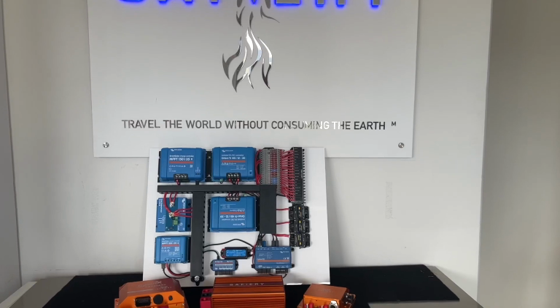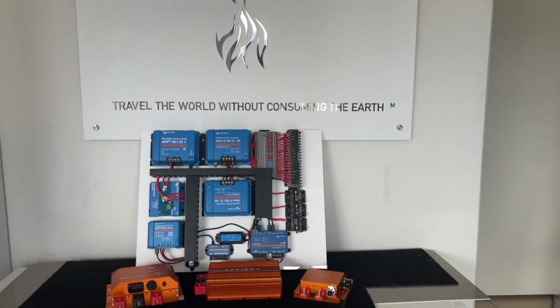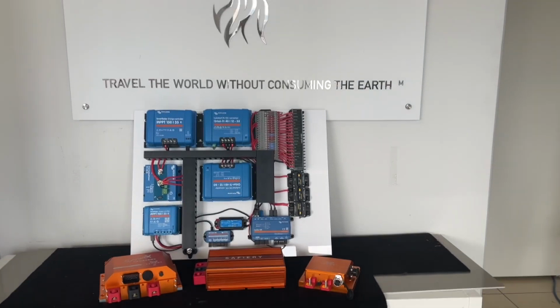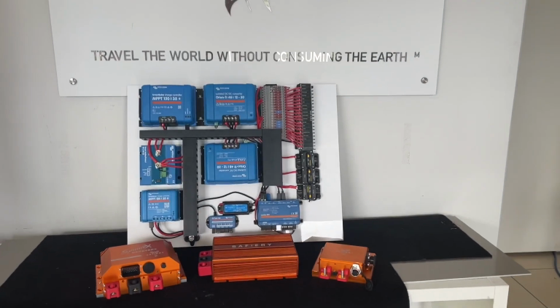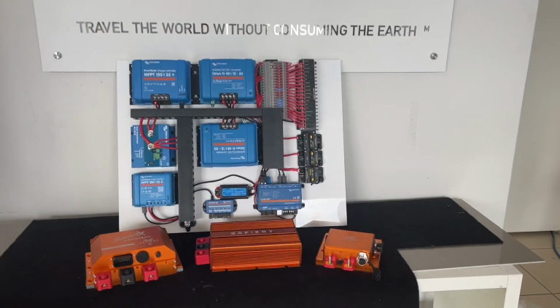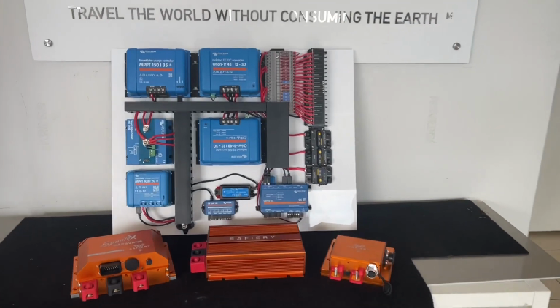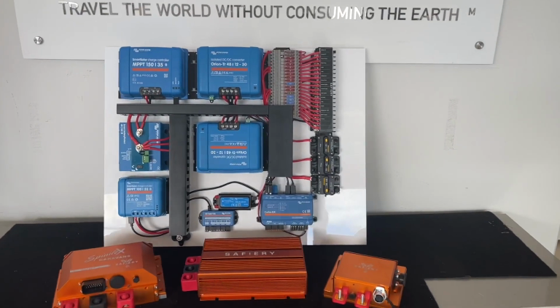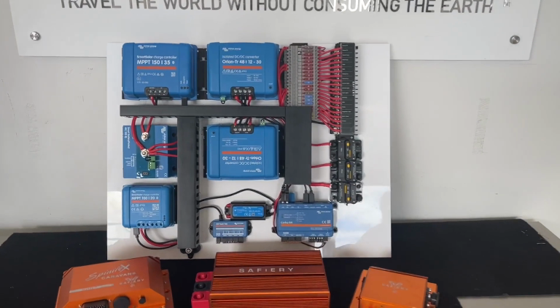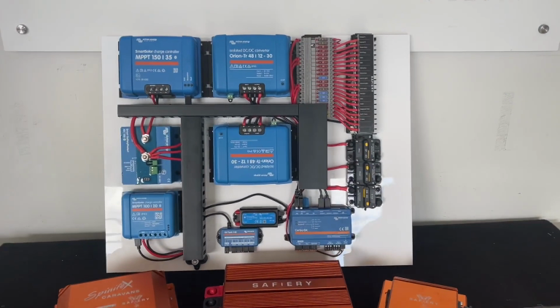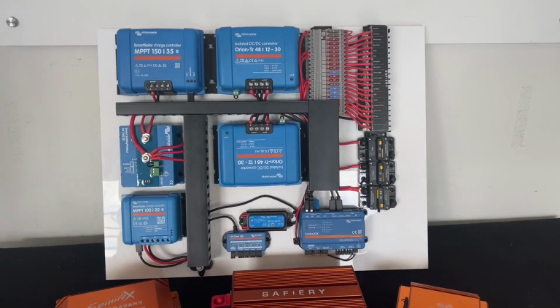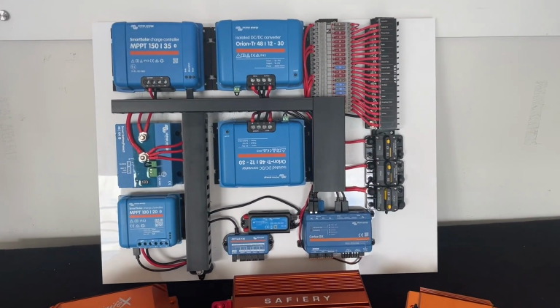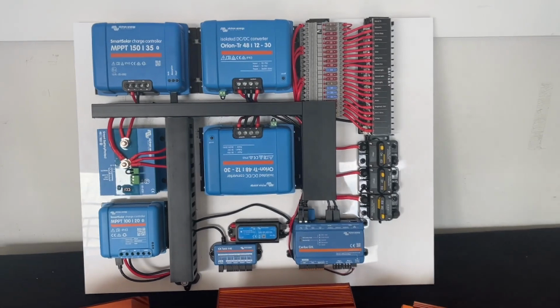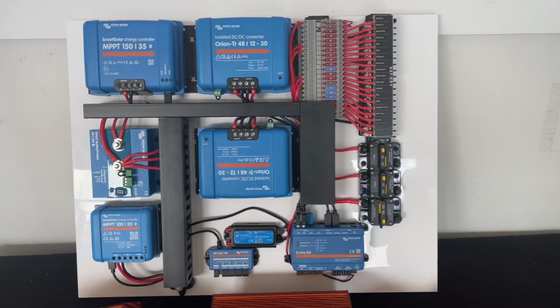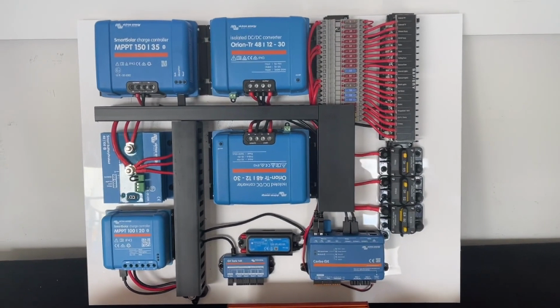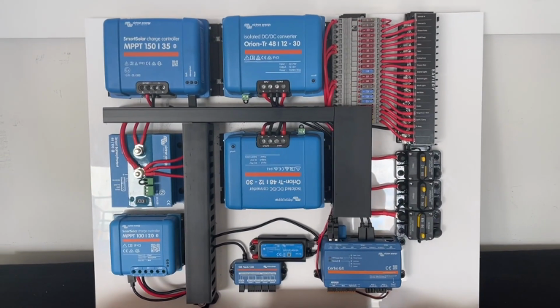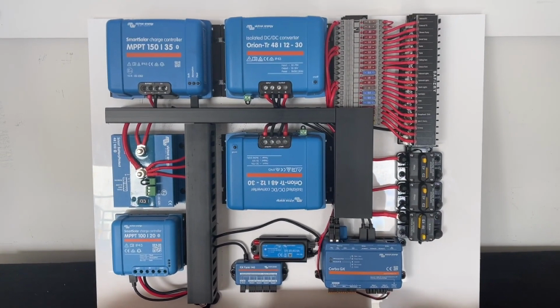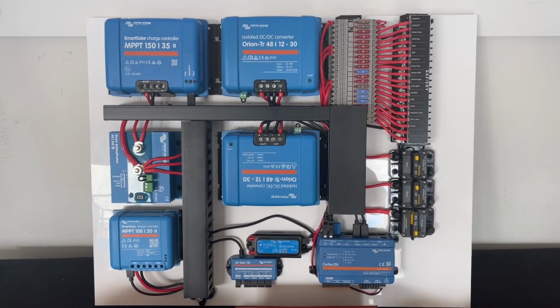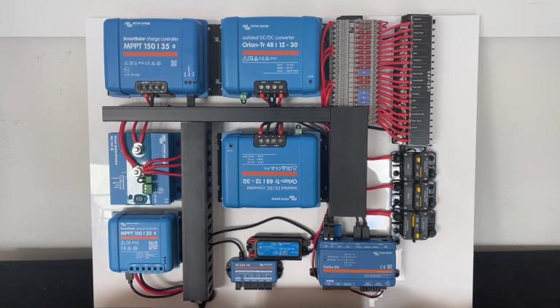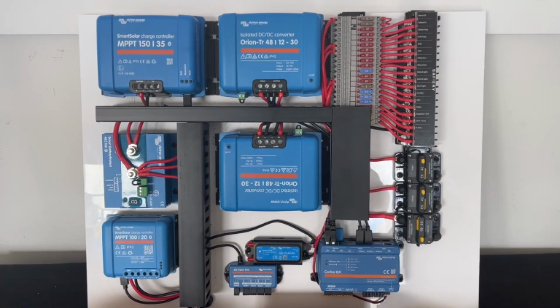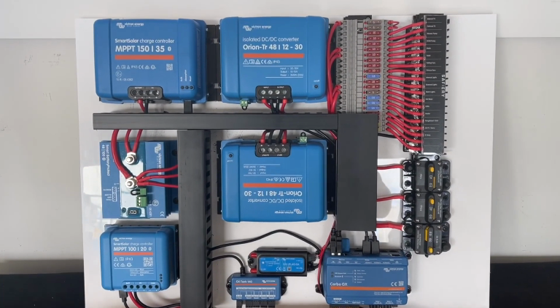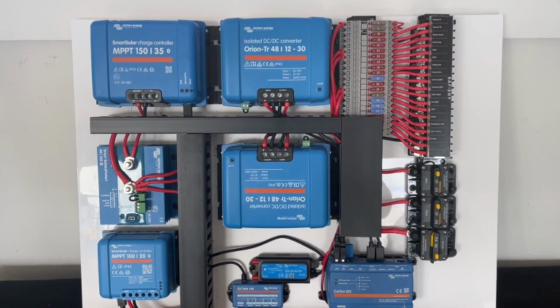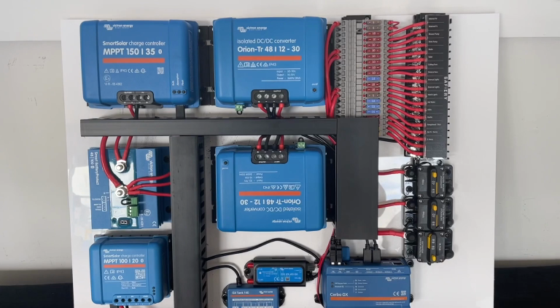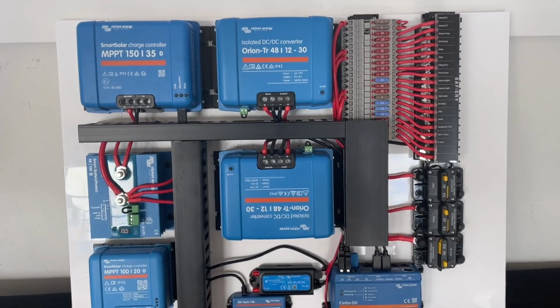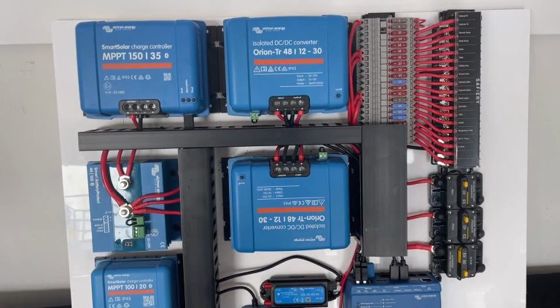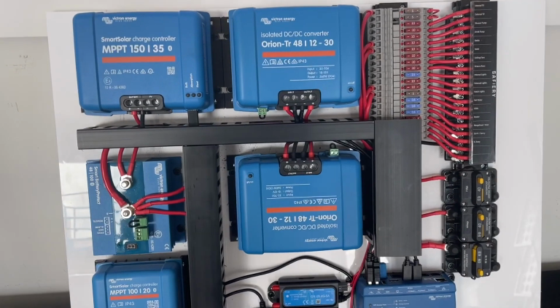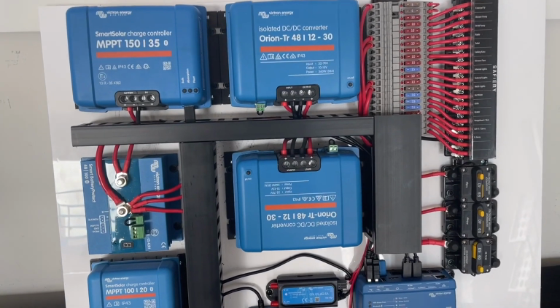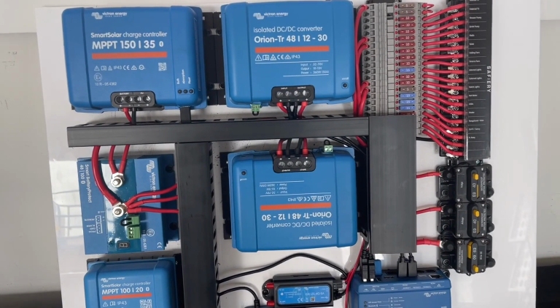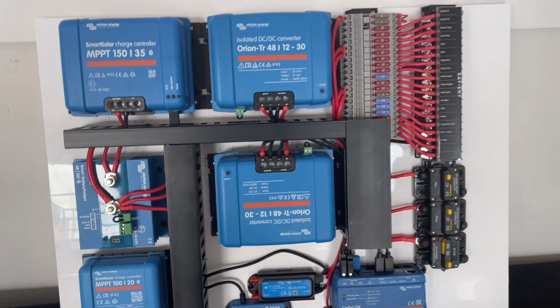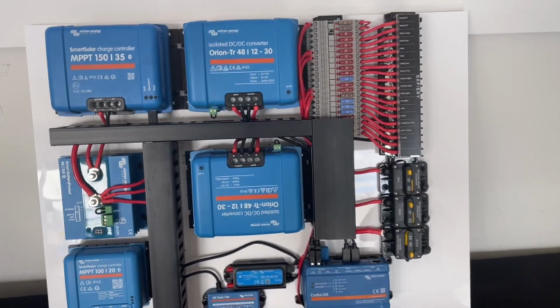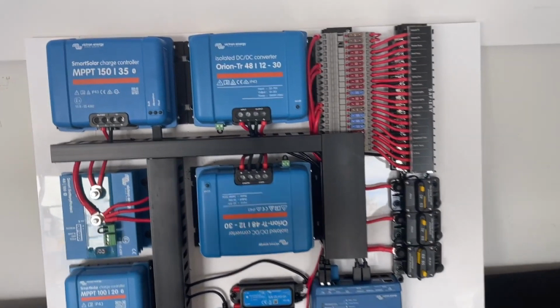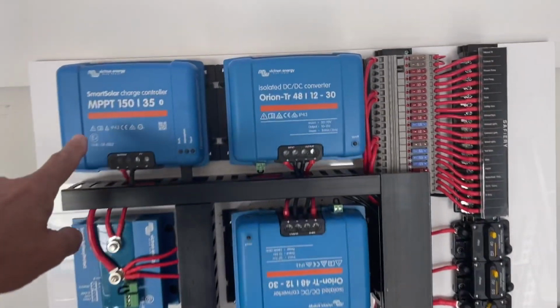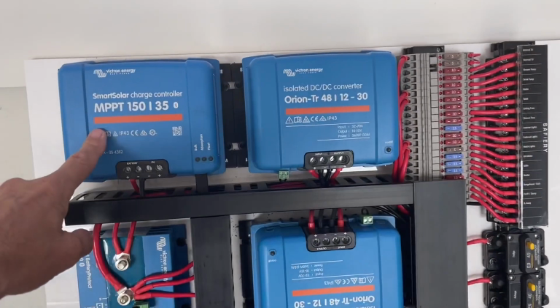Hi, Bruce from Safari, and we're looking at our 25th board for Spinifex Caravans. It's 48 volt, and the nice thing about Spinifex for their customers is that they believe in replenishment power, so they've got two solar controllers.